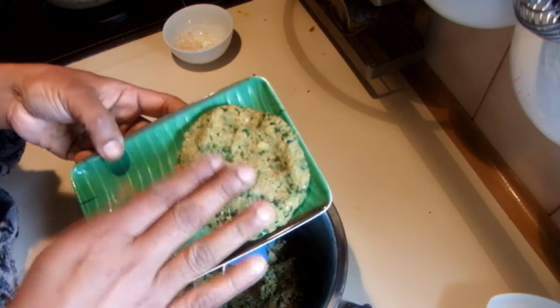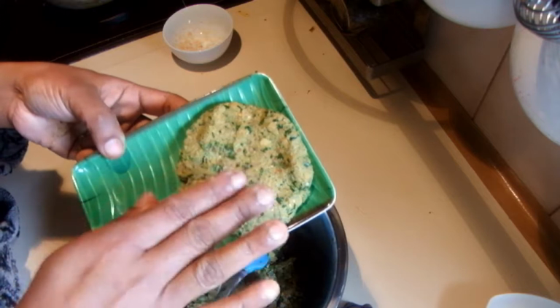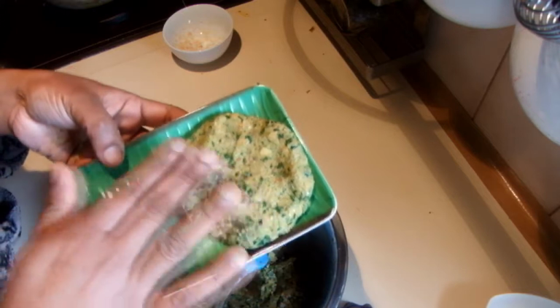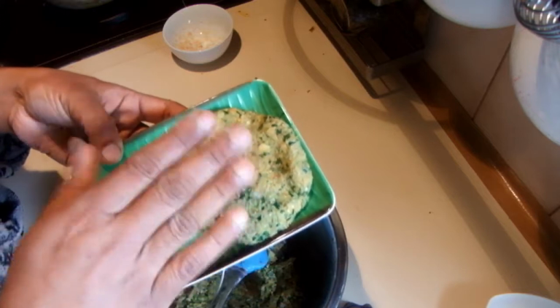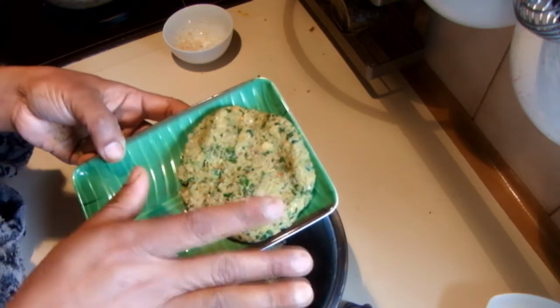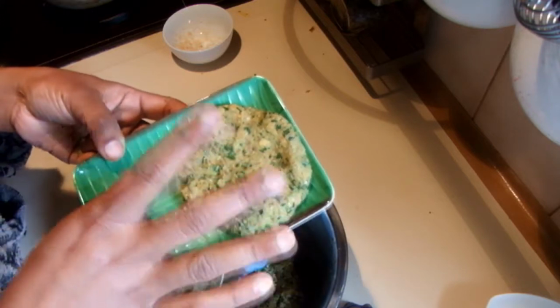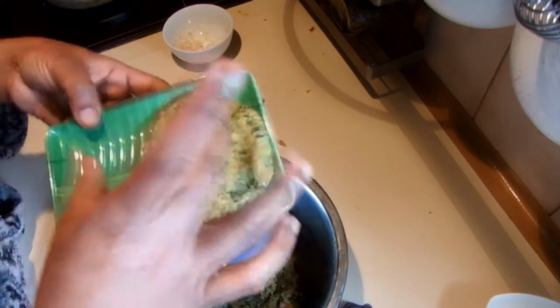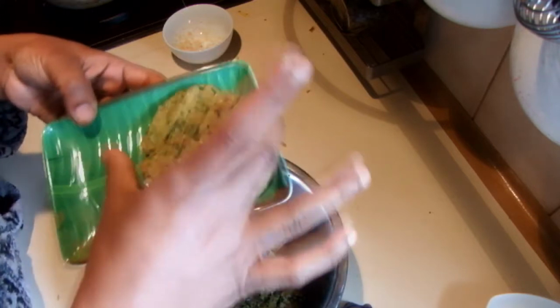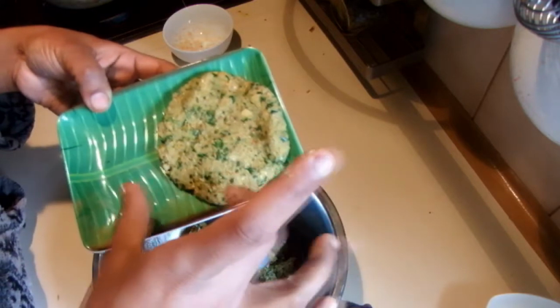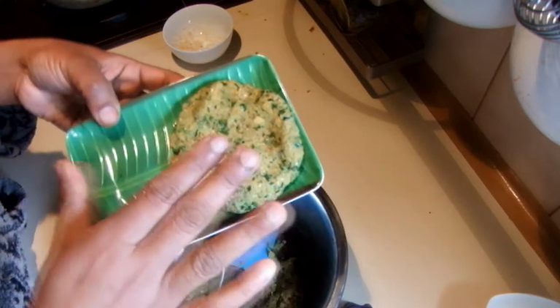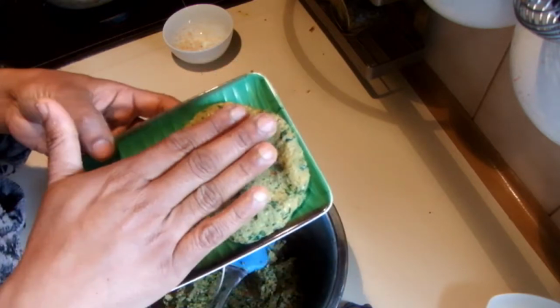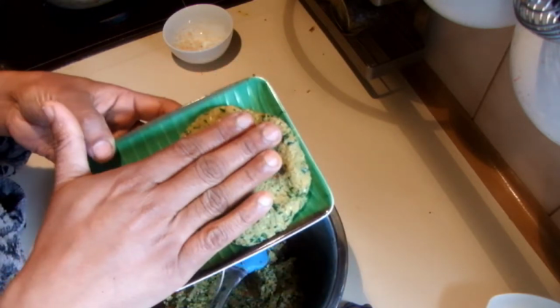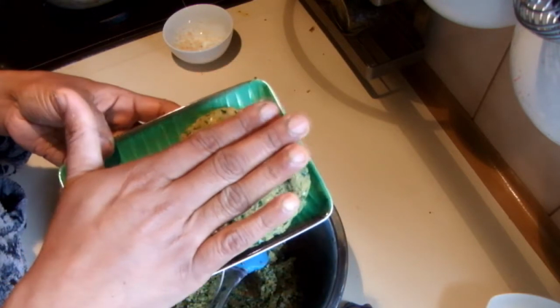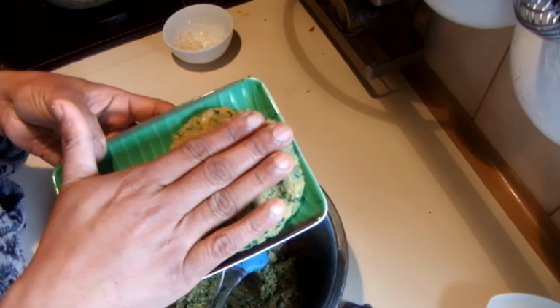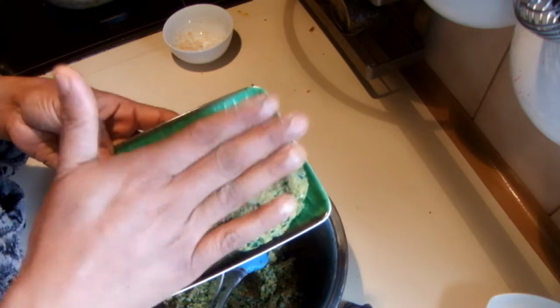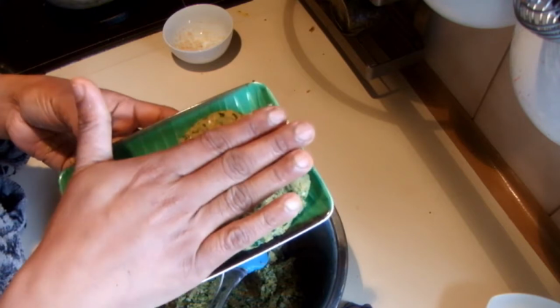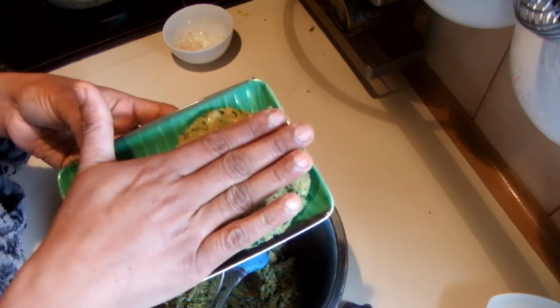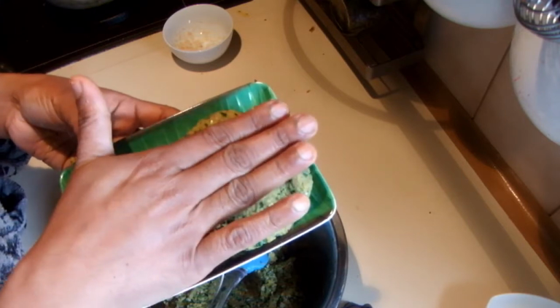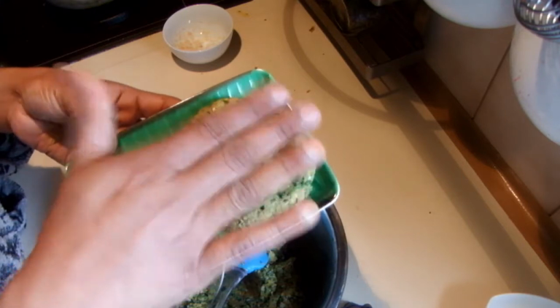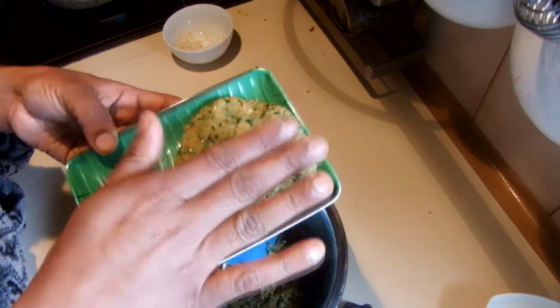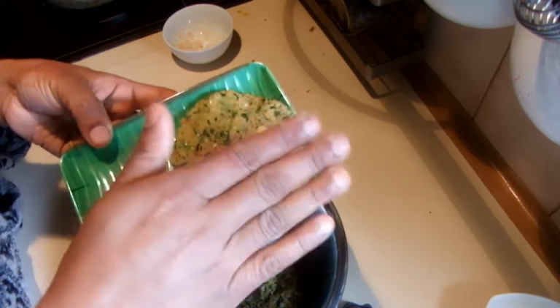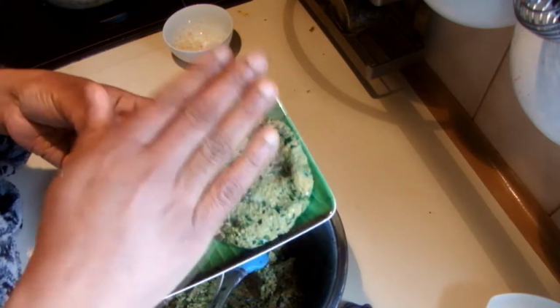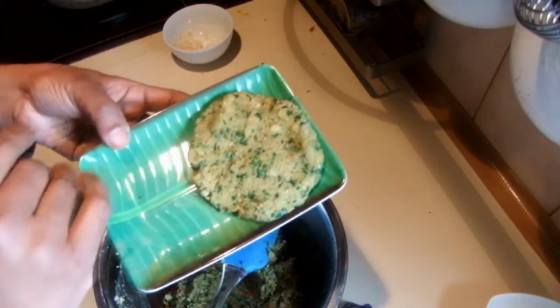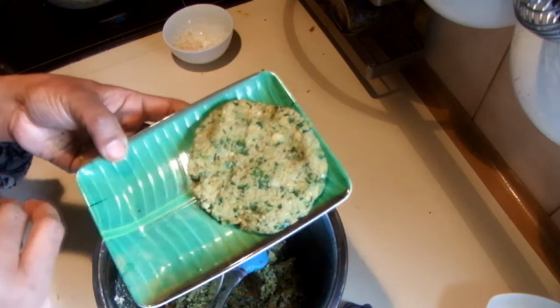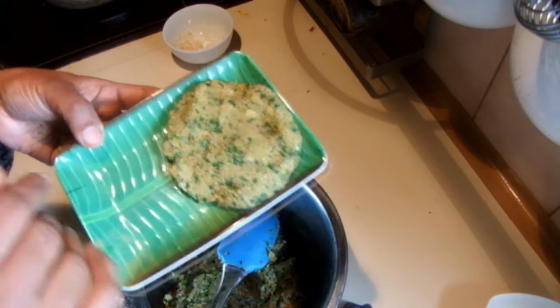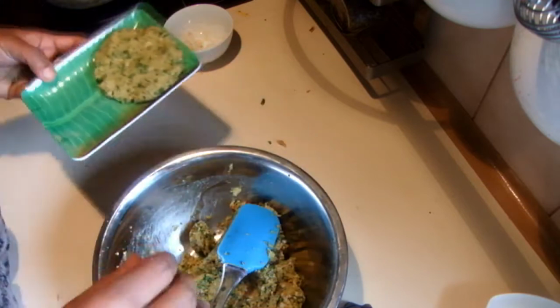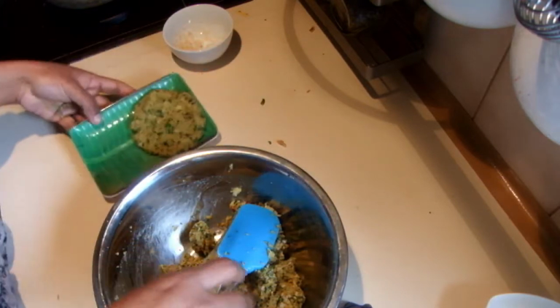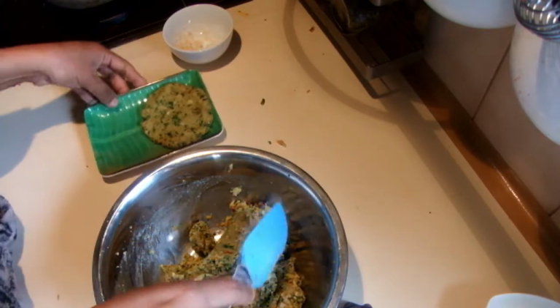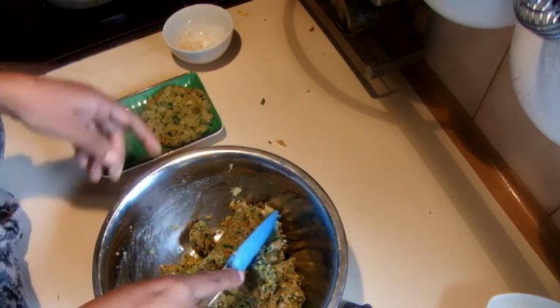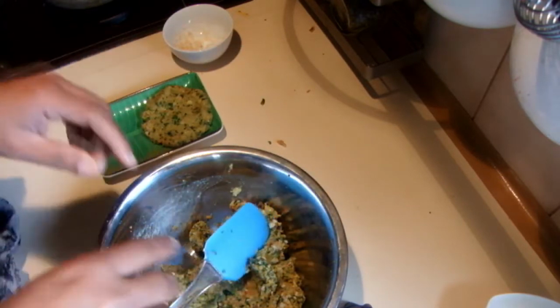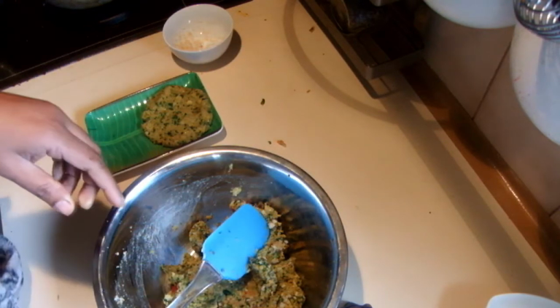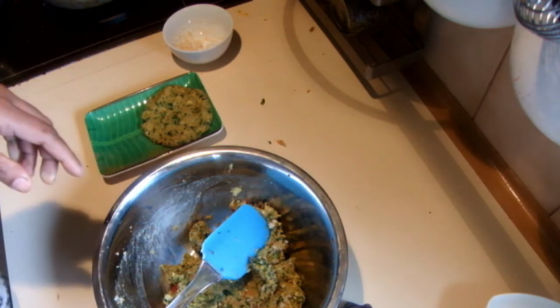When you have free time, make these and leave them in the freezer; when you want one, grill it or cook it in a non-stick pan. Take baking paper, cut it to size, and put a piece of baking paper between each burger so you can store them in the freezer. I am going to make all of them now.